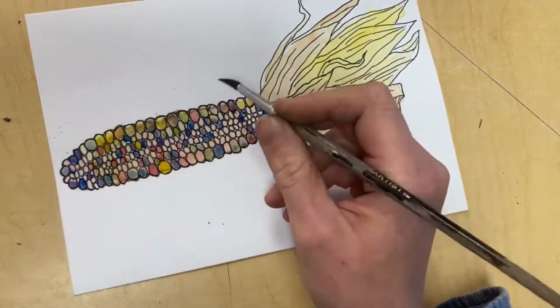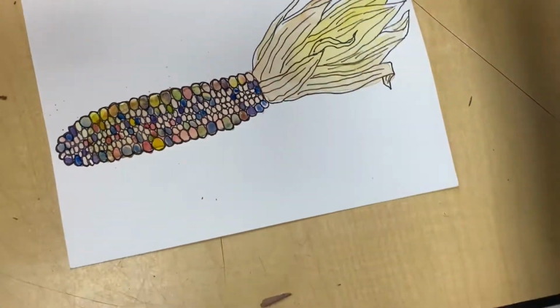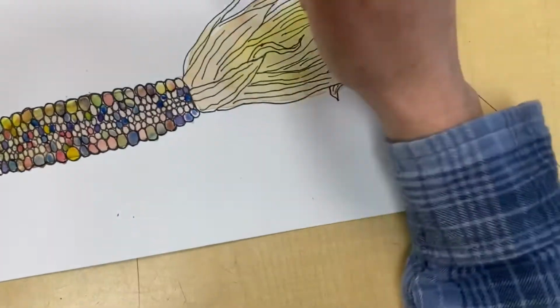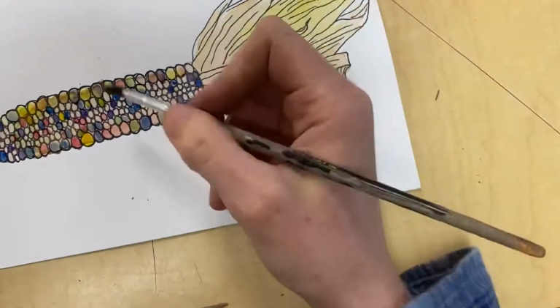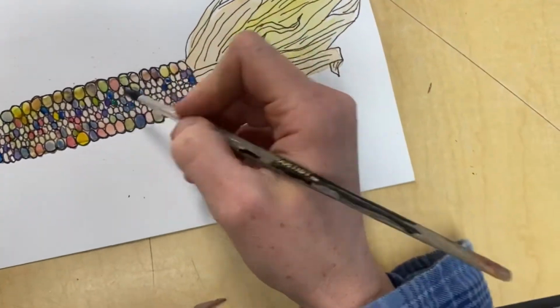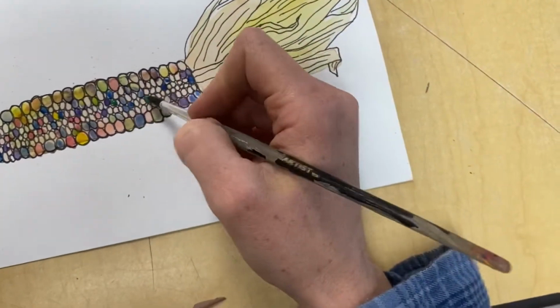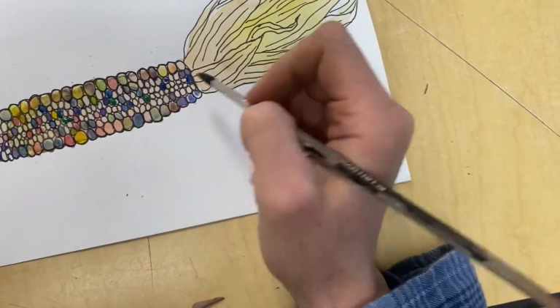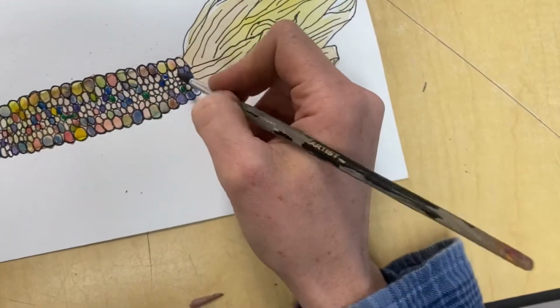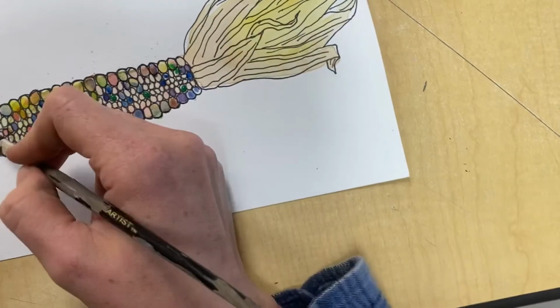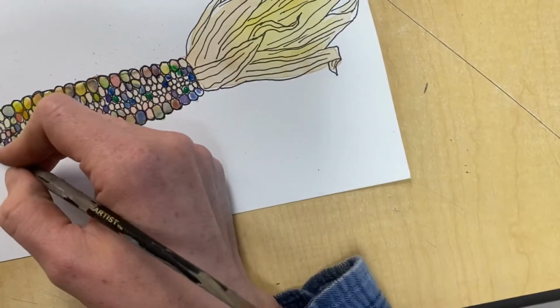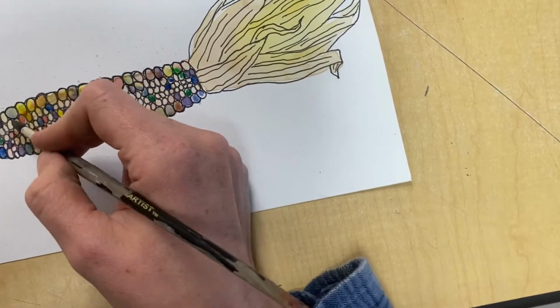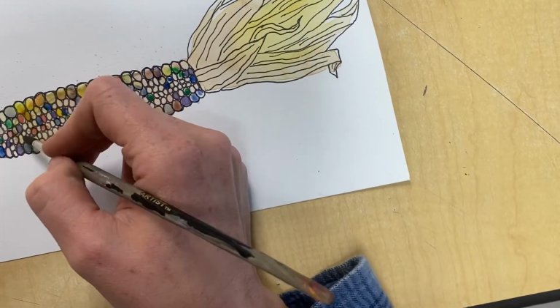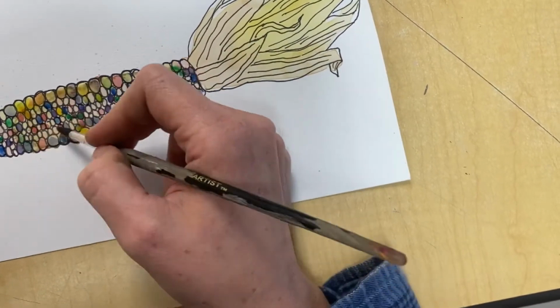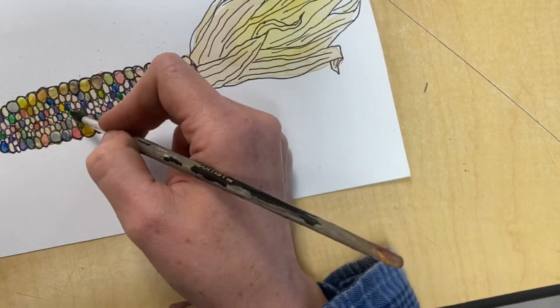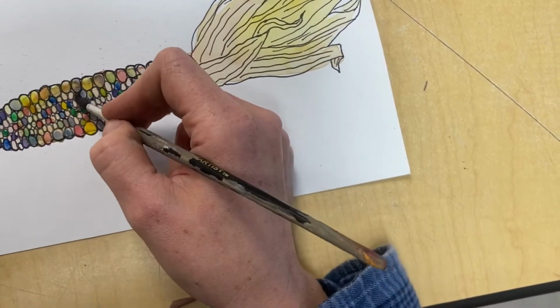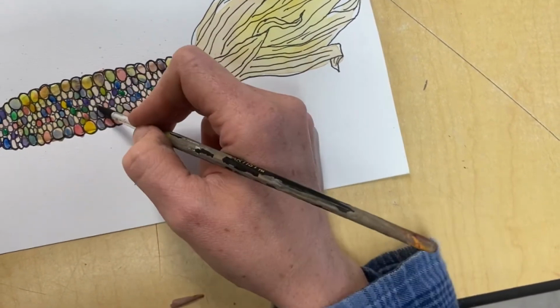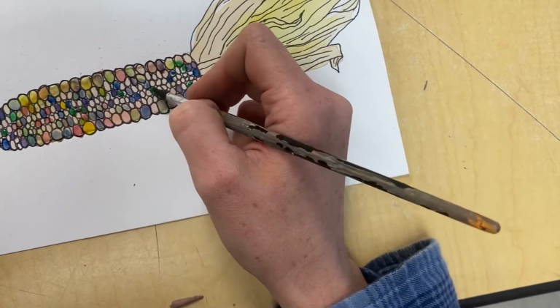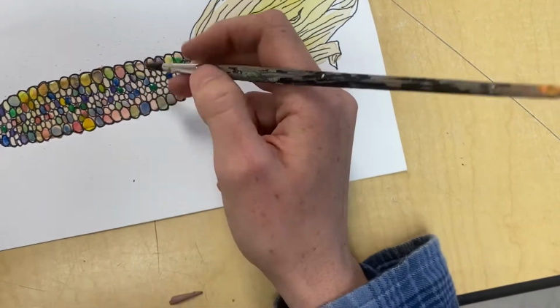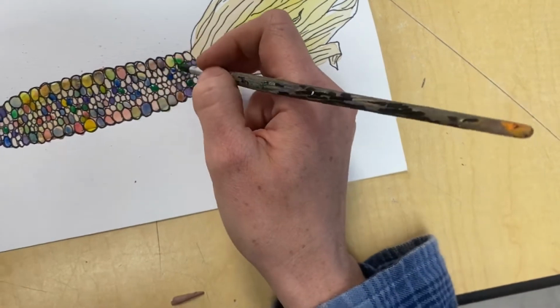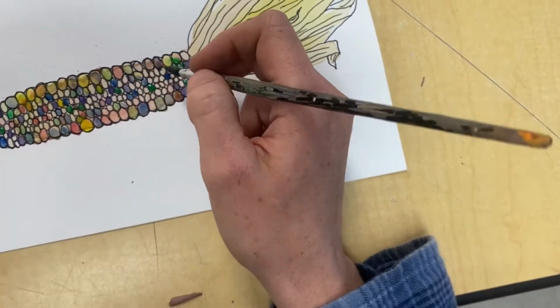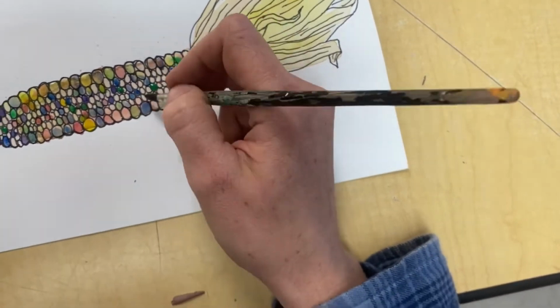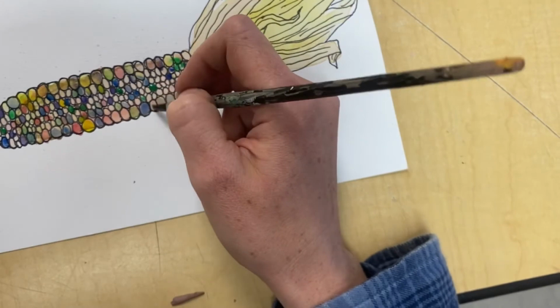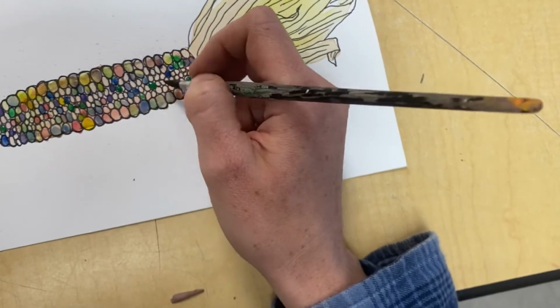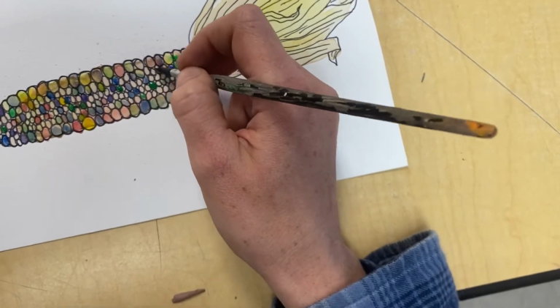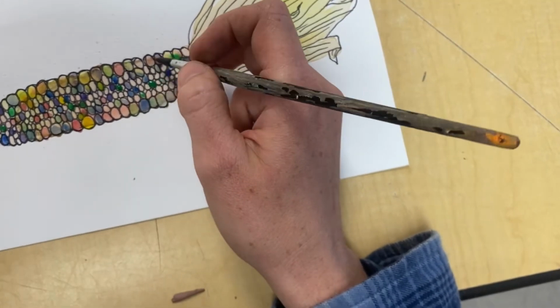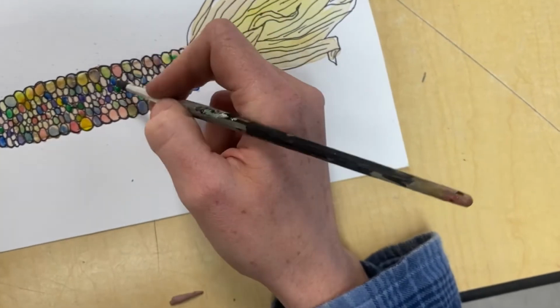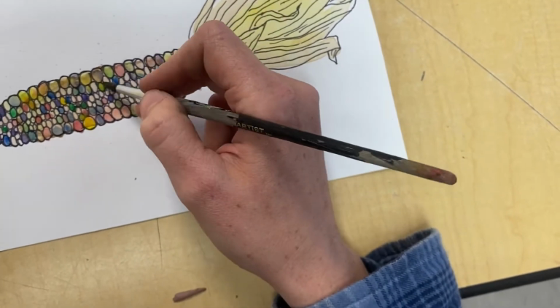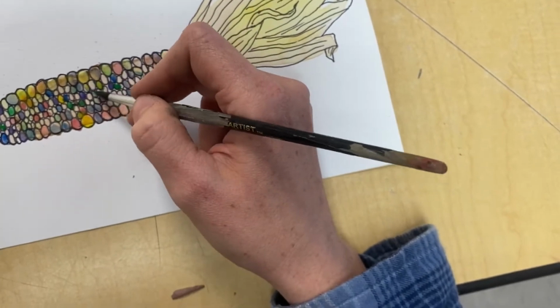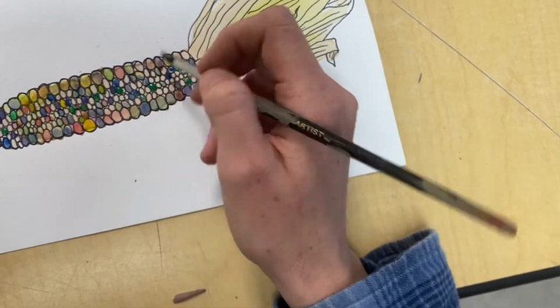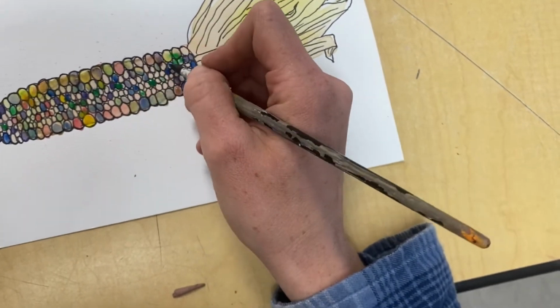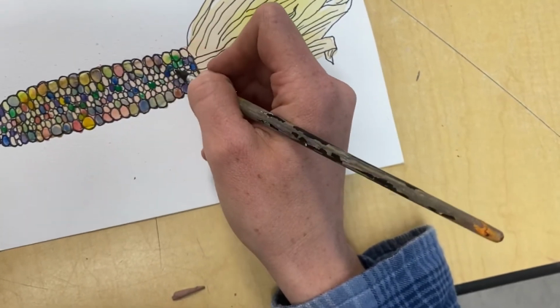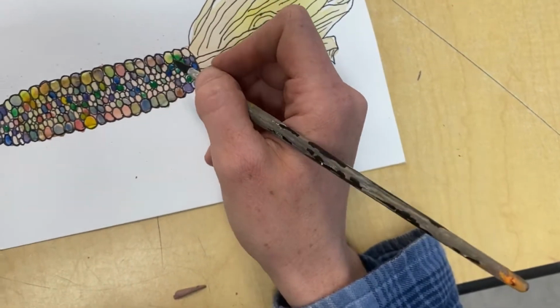Watercolor is supposed to have a good amount of water mixed in with it because it's very concentrated in the pan. So make sure you get your brush wet and gently swirl it around all the colors you want to use.